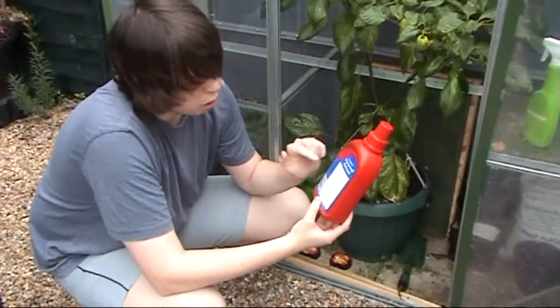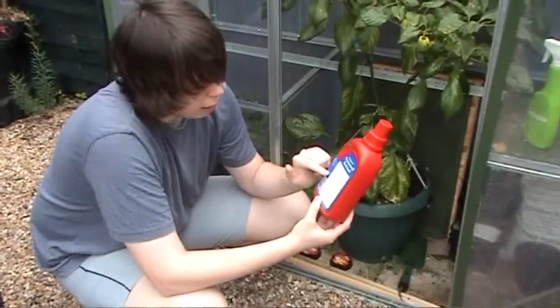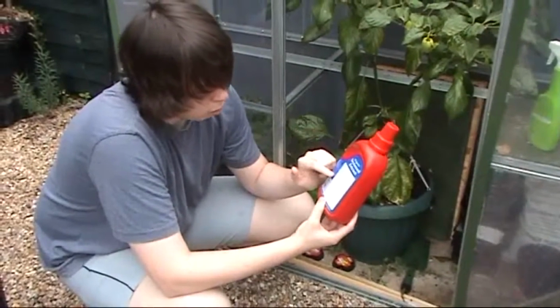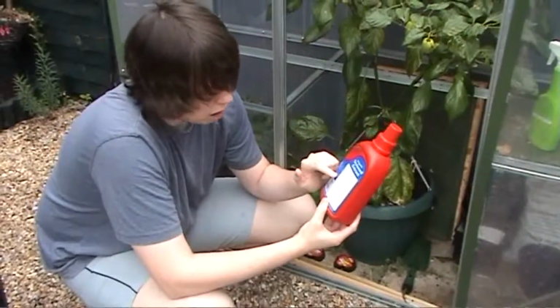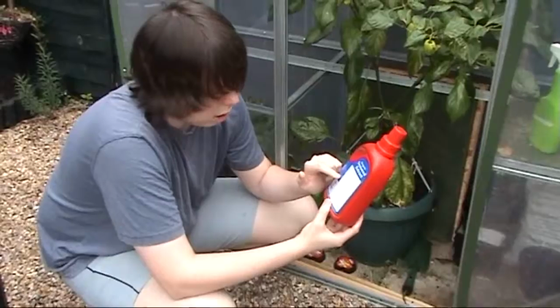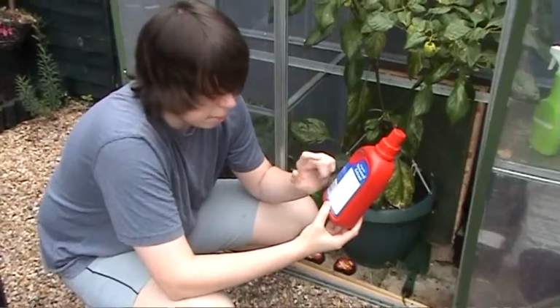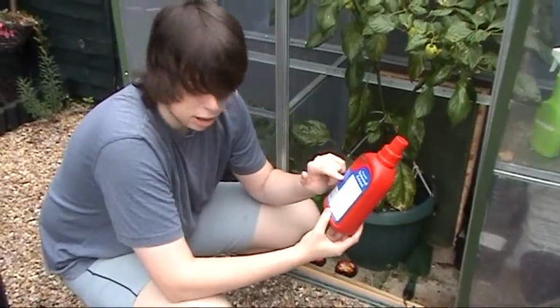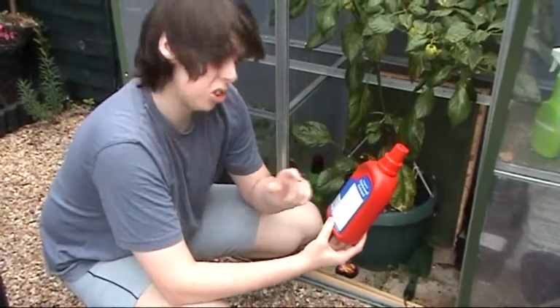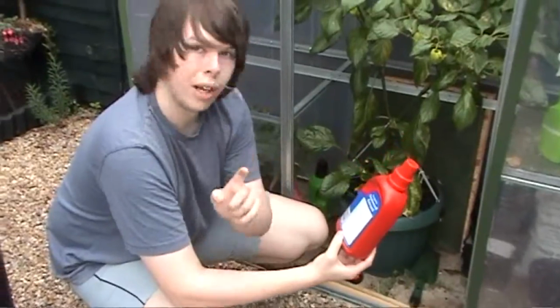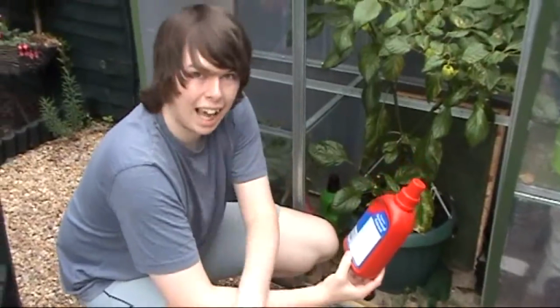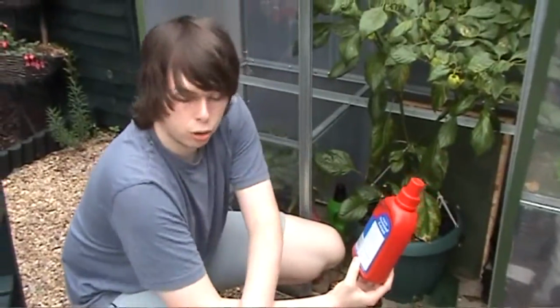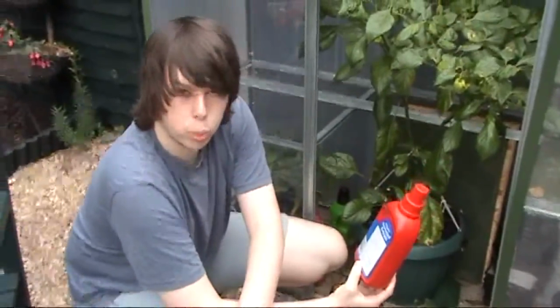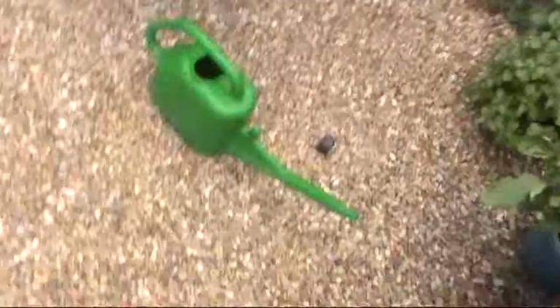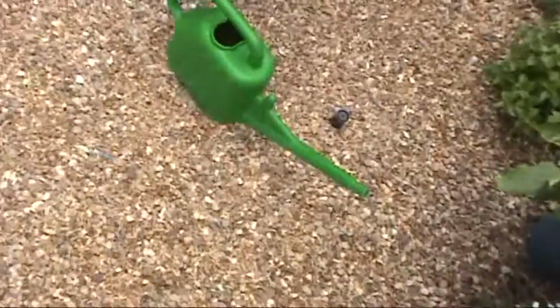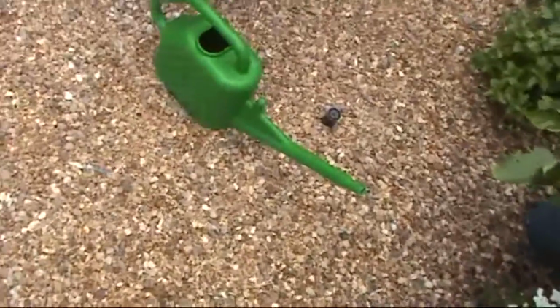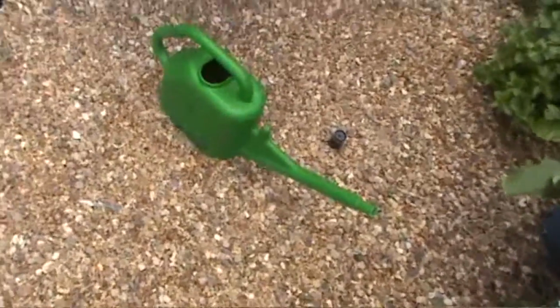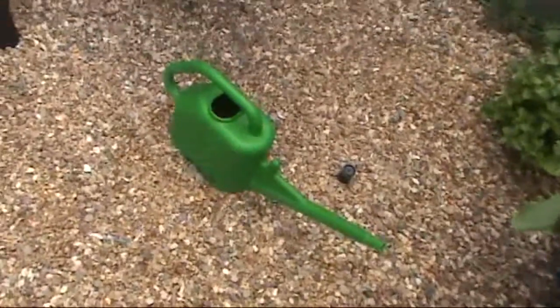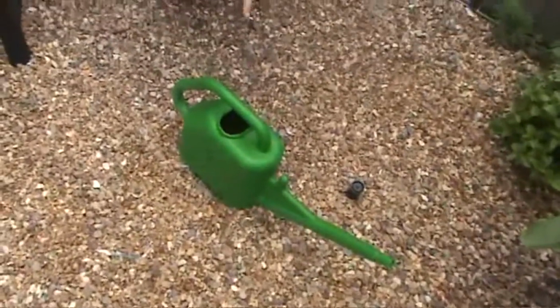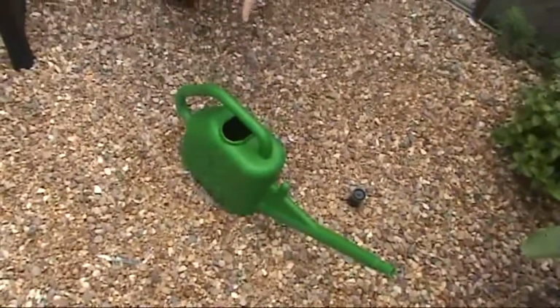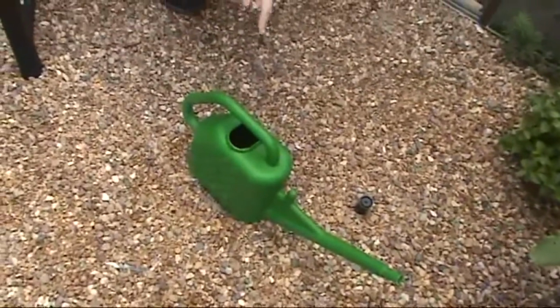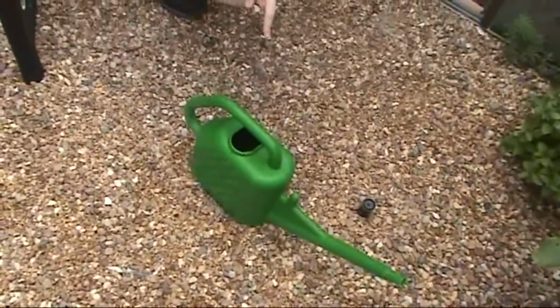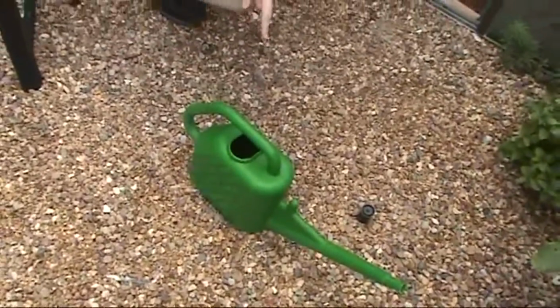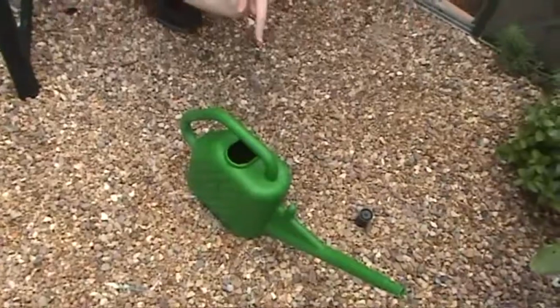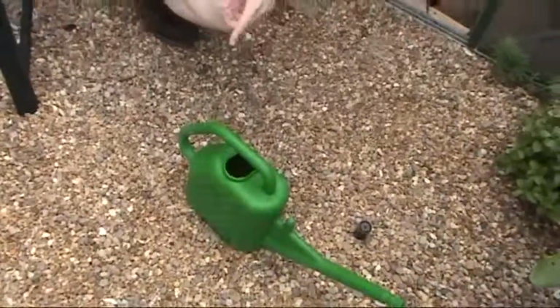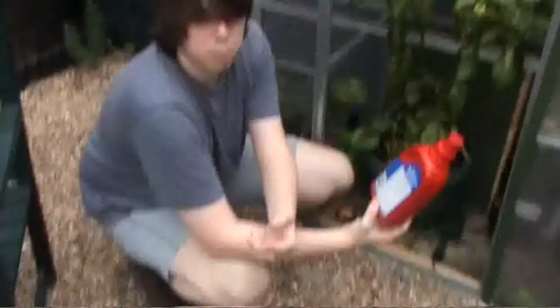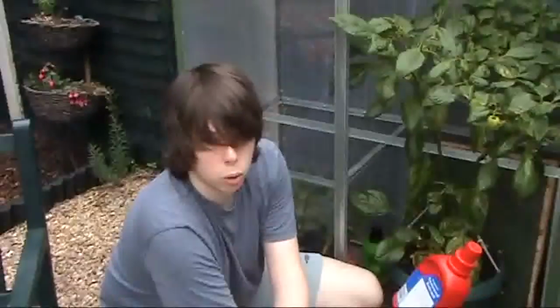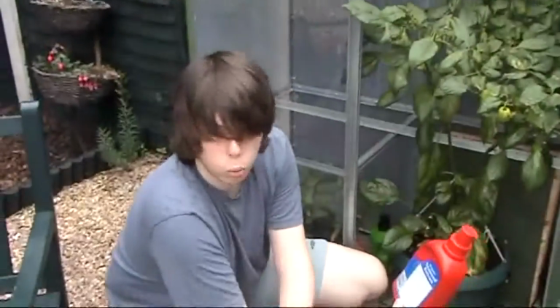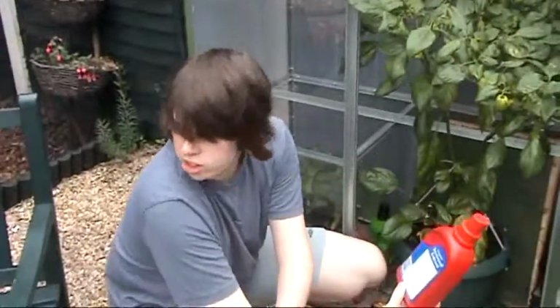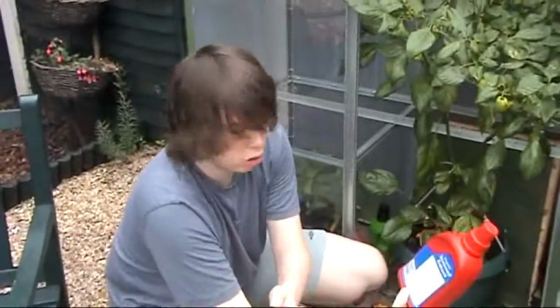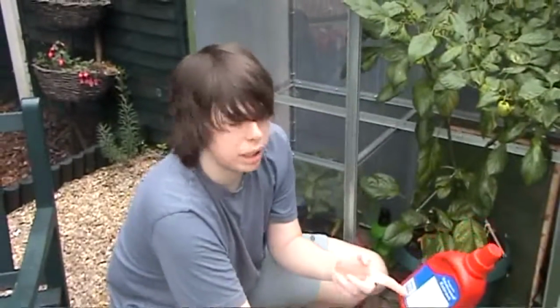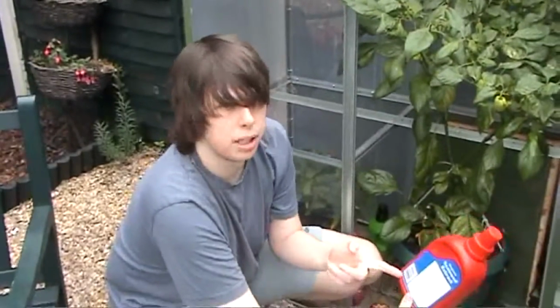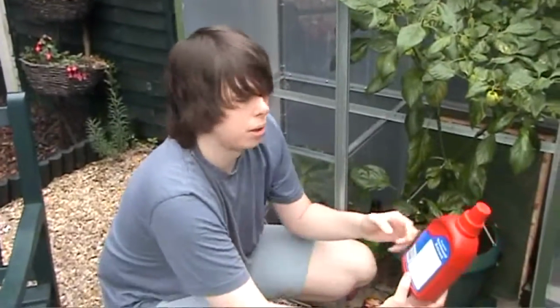A little bit goes a long way. This is one capful, which is 30 milliliters, to one gallon of water. You're only meant to put it on once every three weeks with this one.